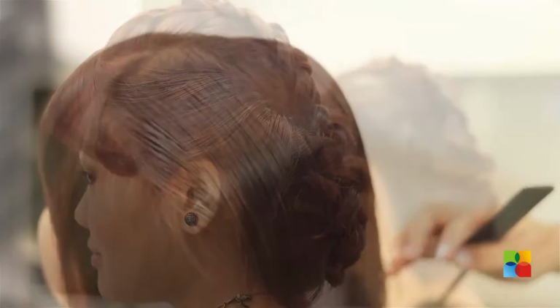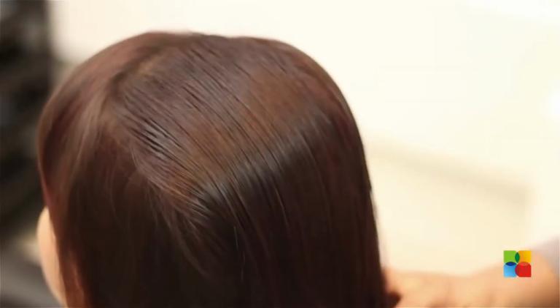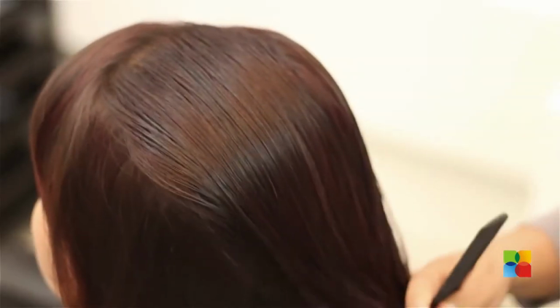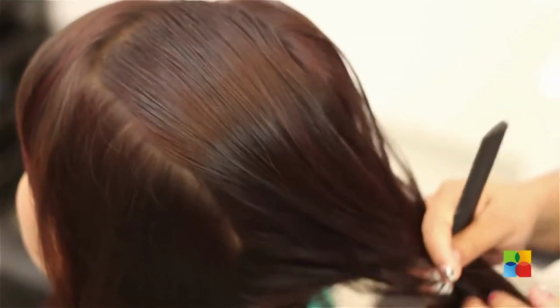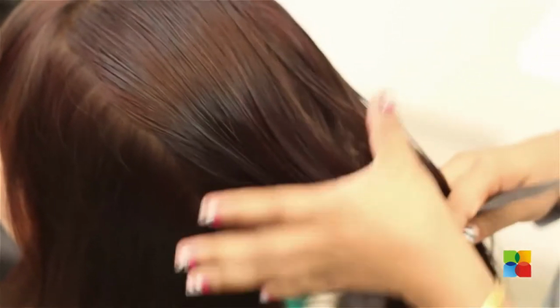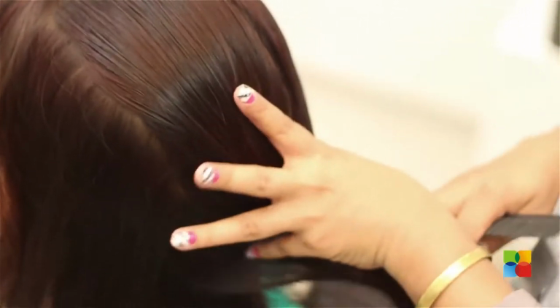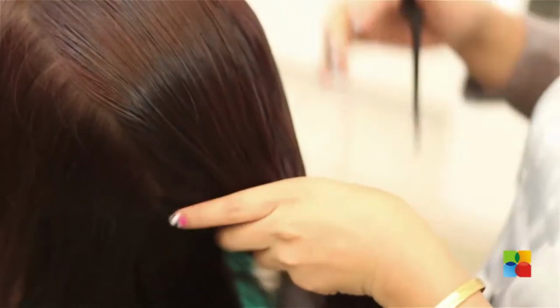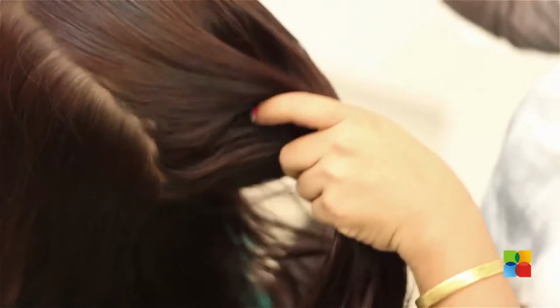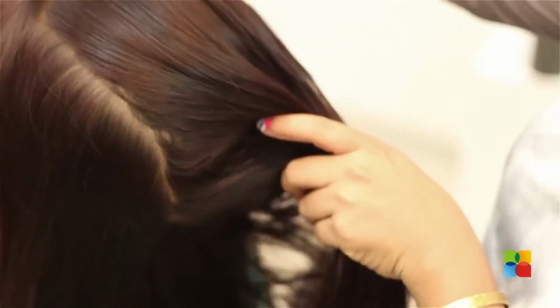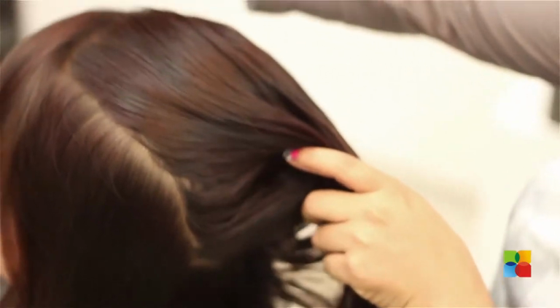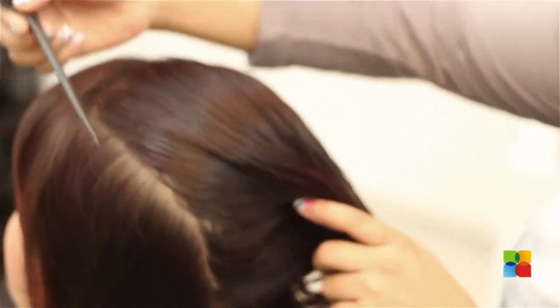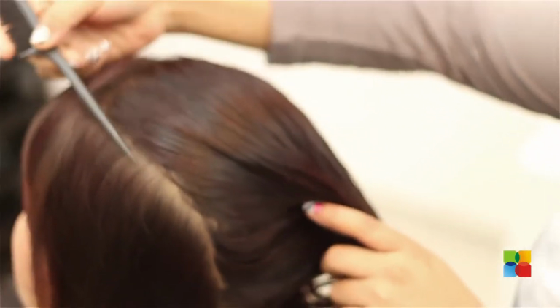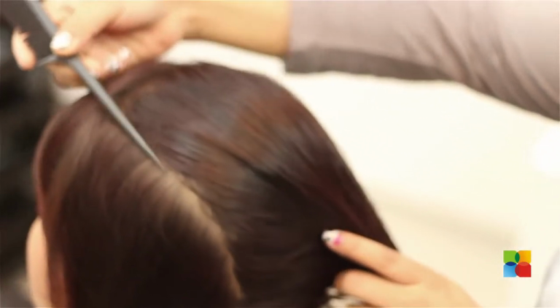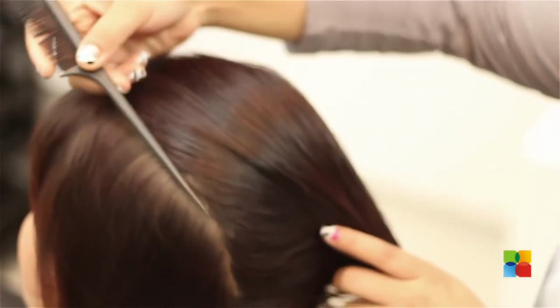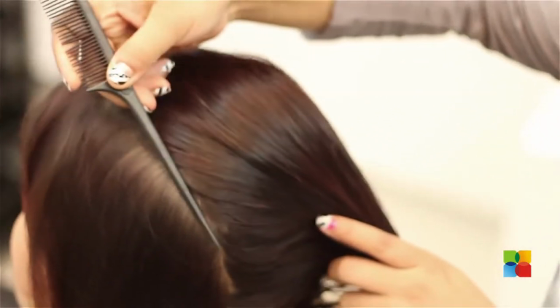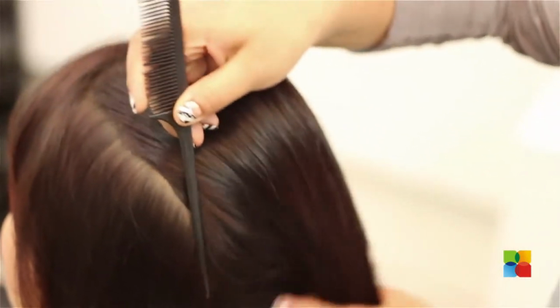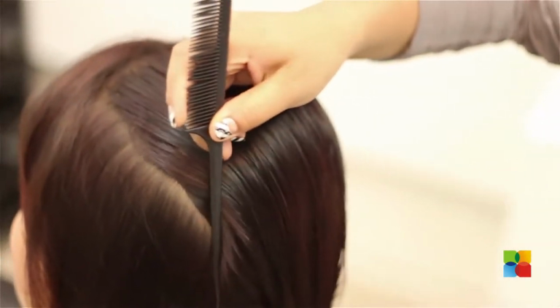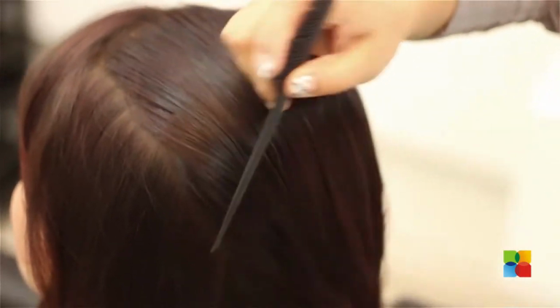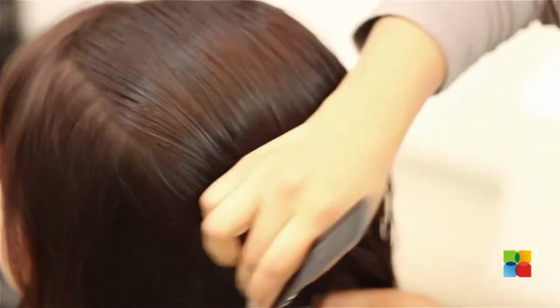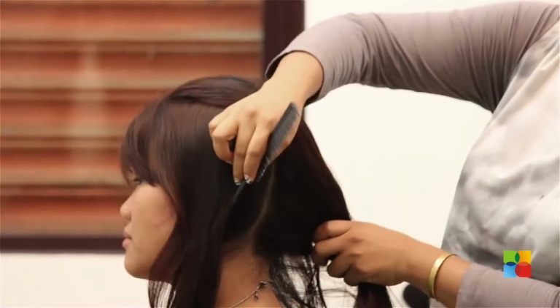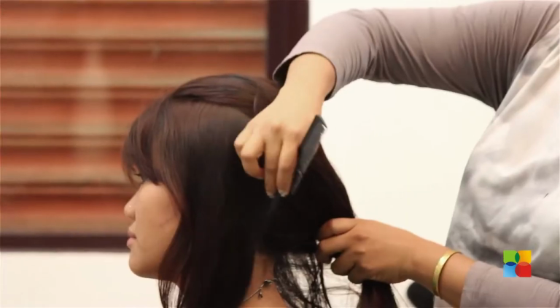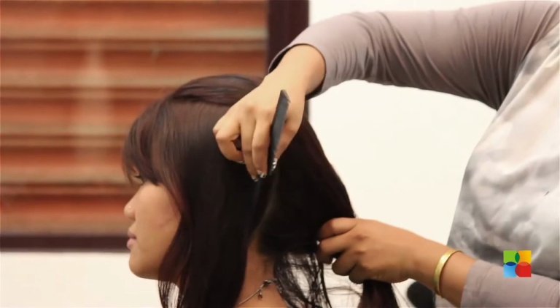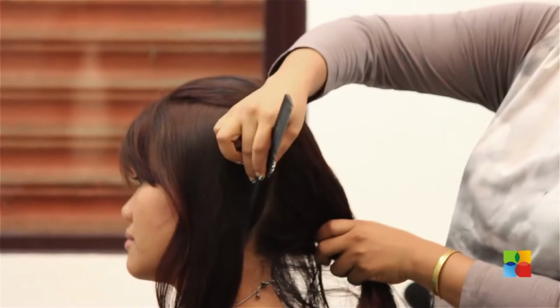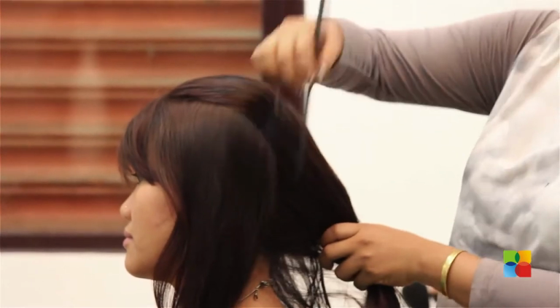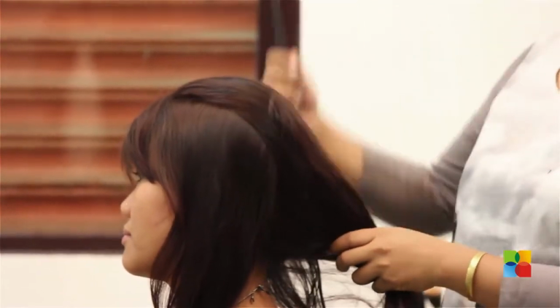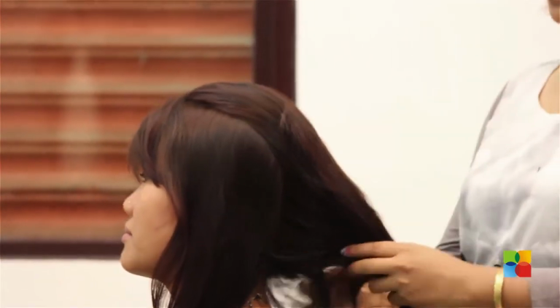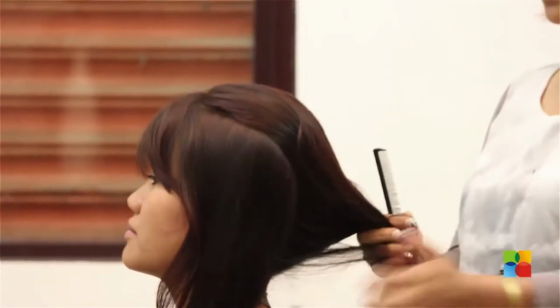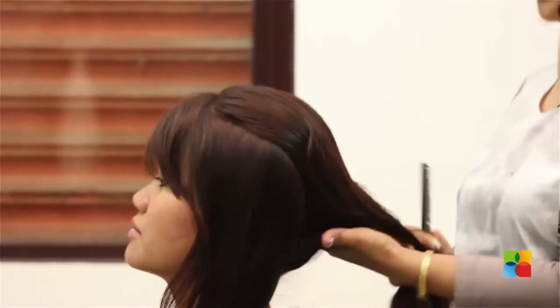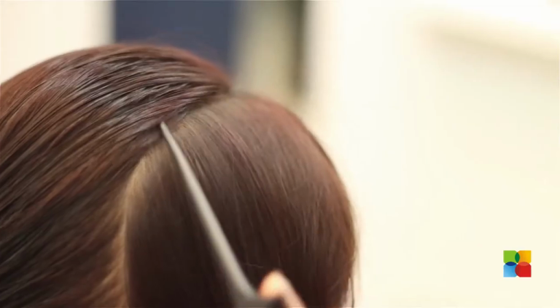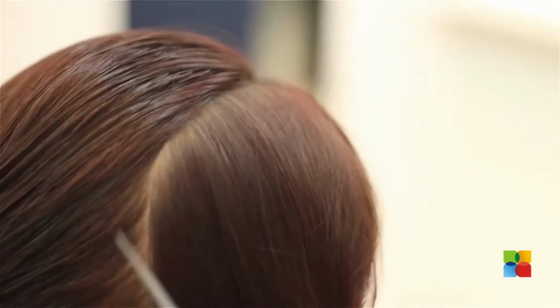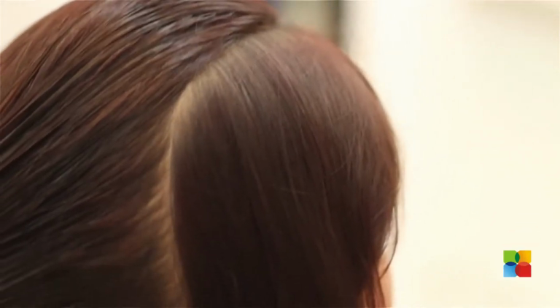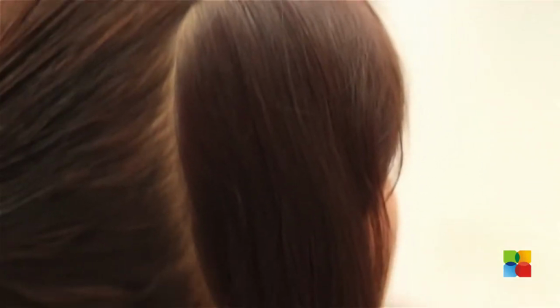So for the pancake abdu you need to take the section like this, coming around just below here in the neck. Both sides I've taken like this.